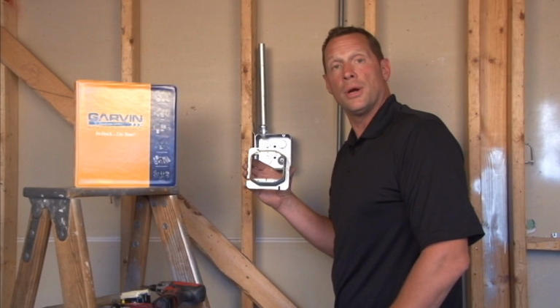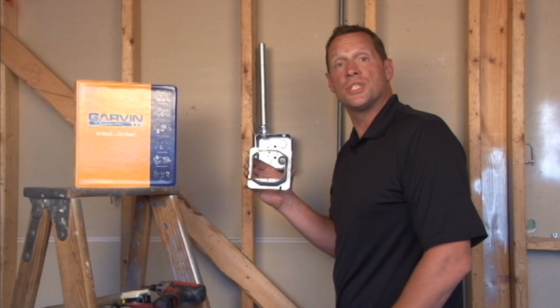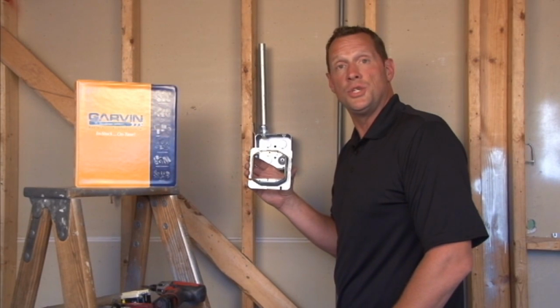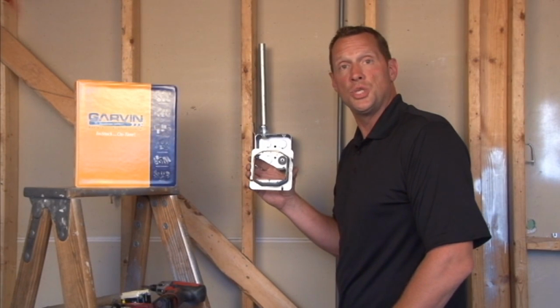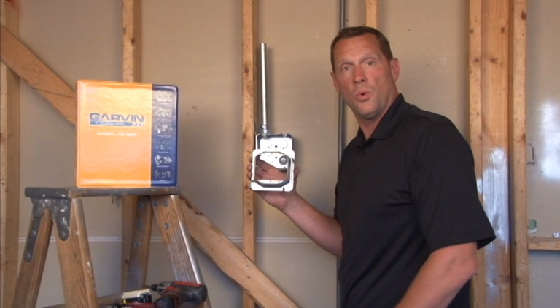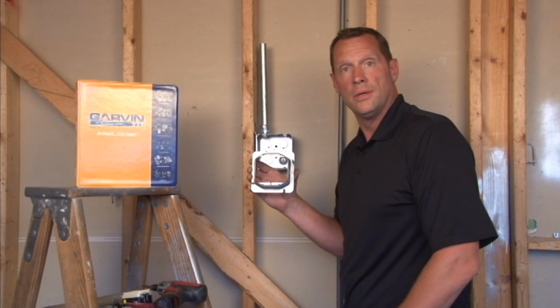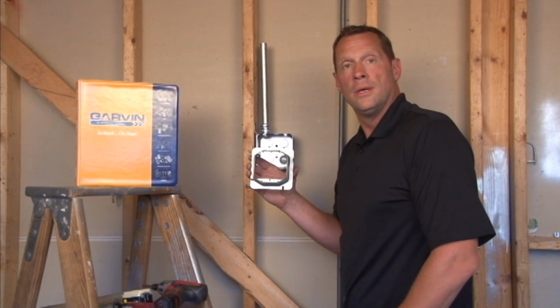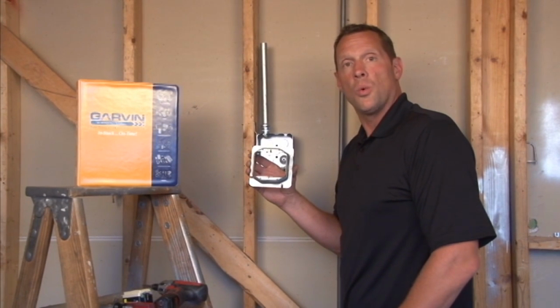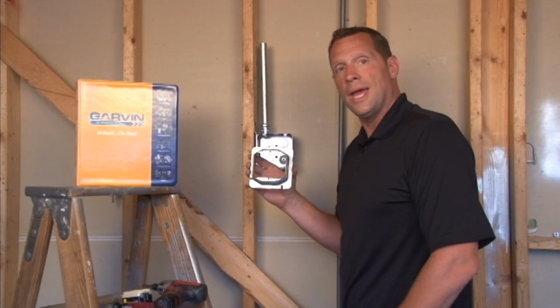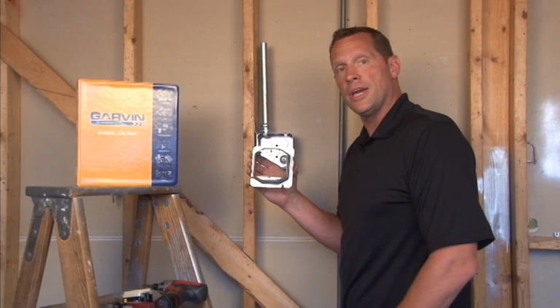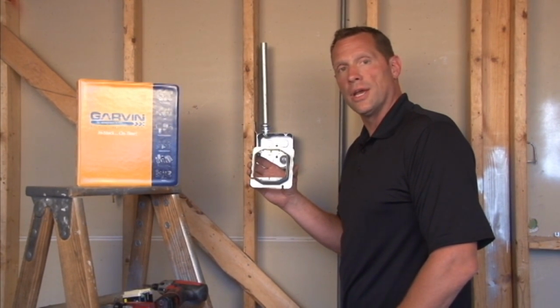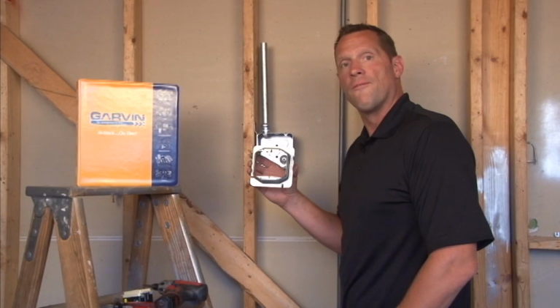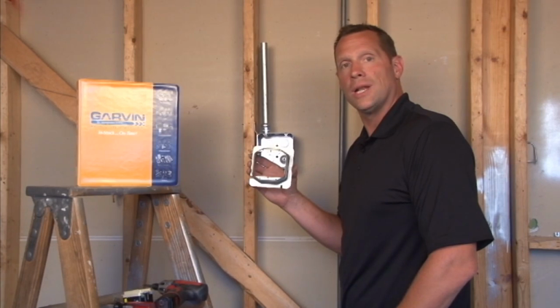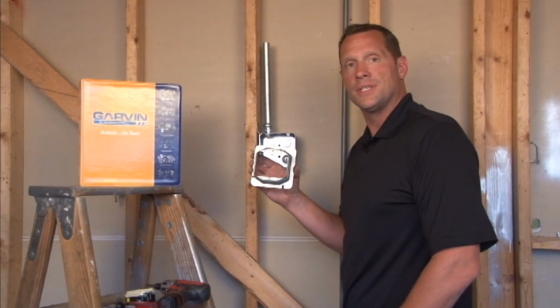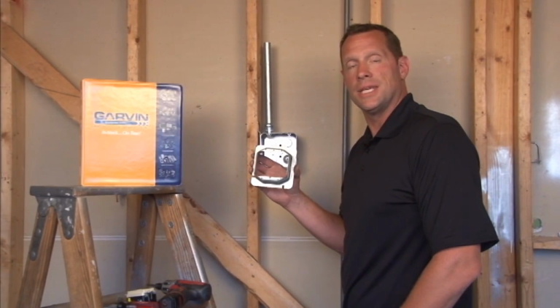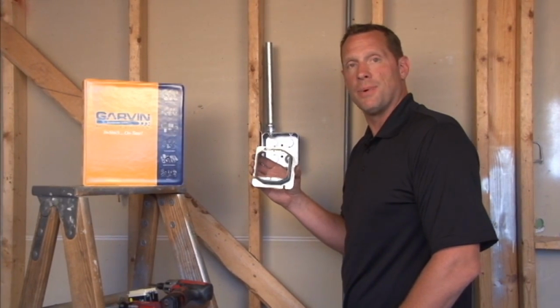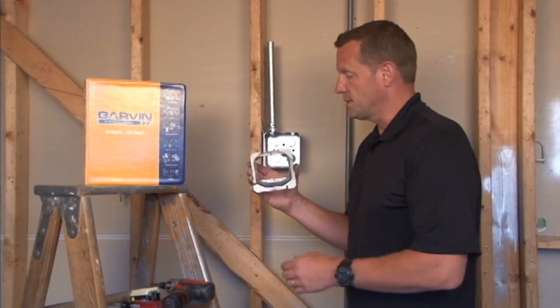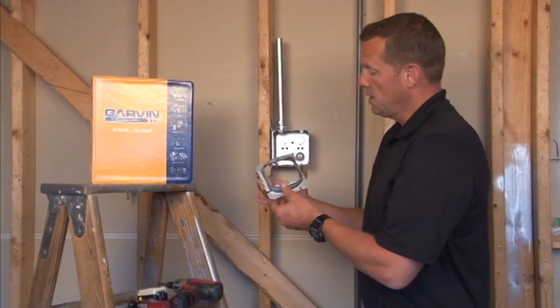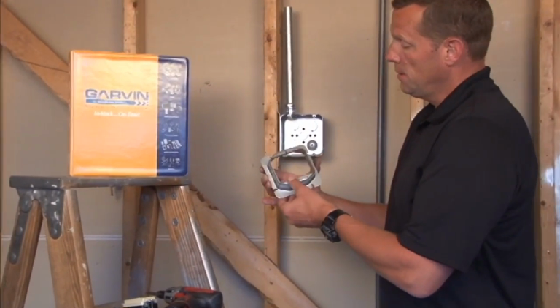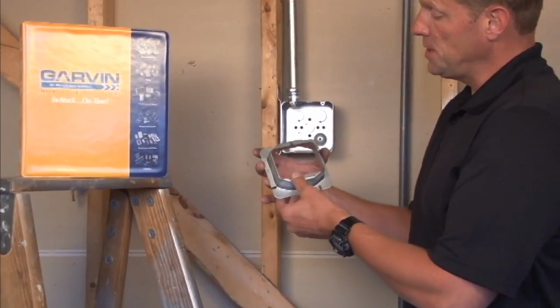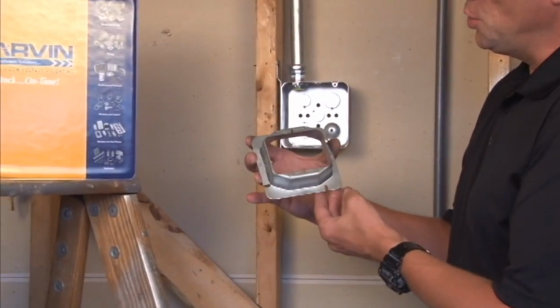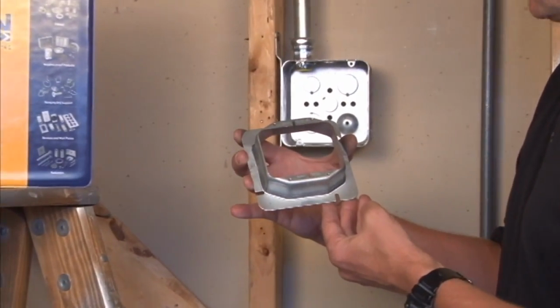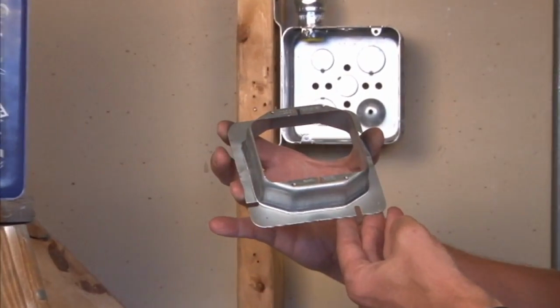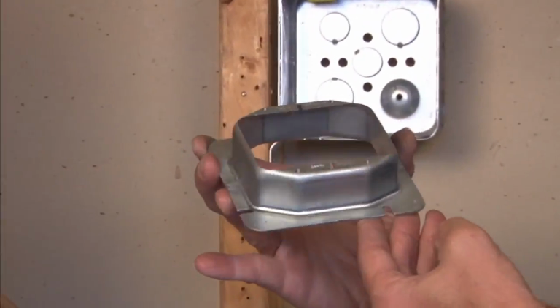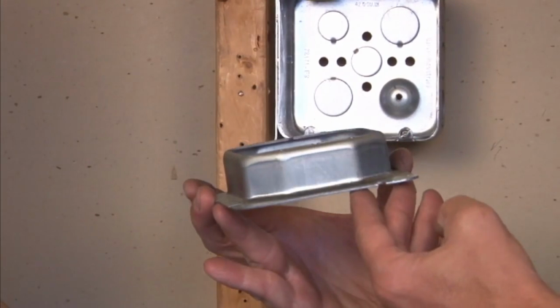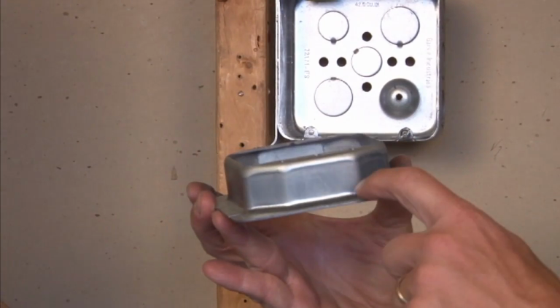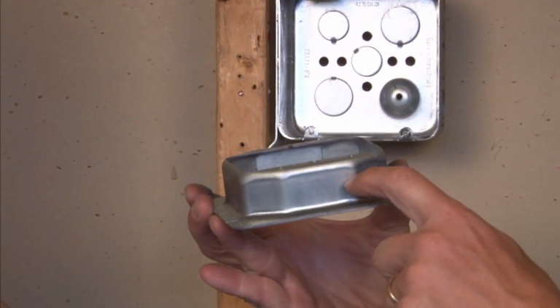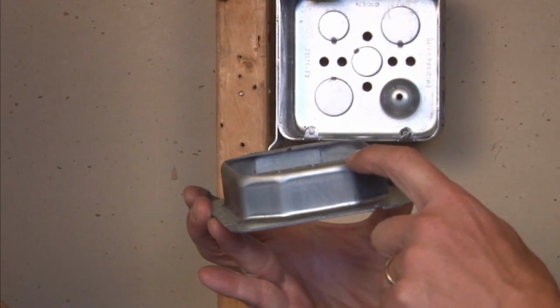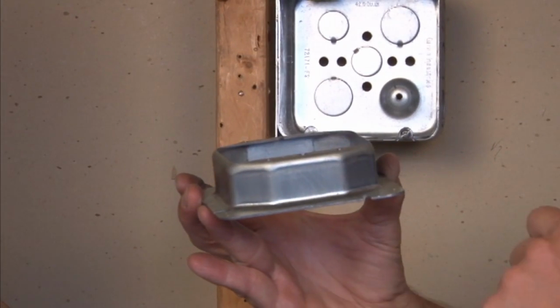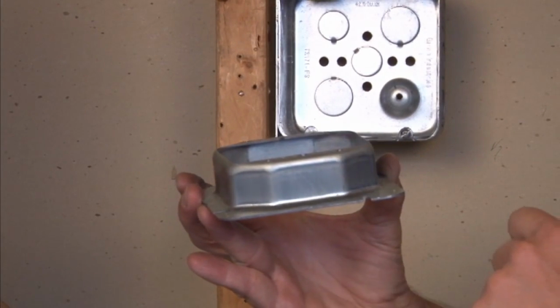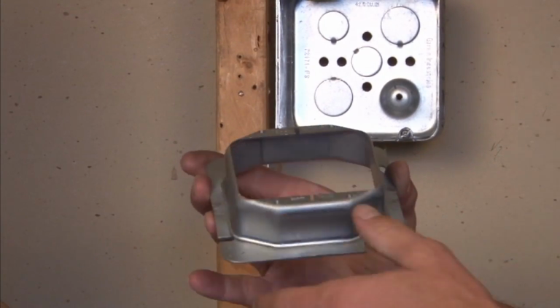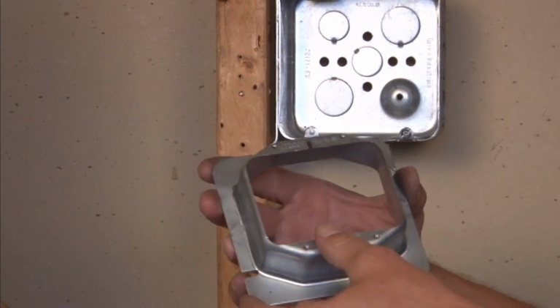Part number 72C21 is a one-gang device ring for 4 and 11/16 inch boxes. This particular unit is raised inch and a quarter for plaster, tile, or drywall.